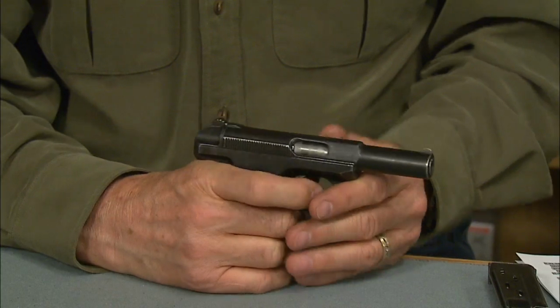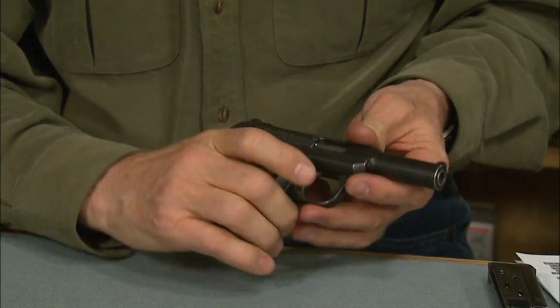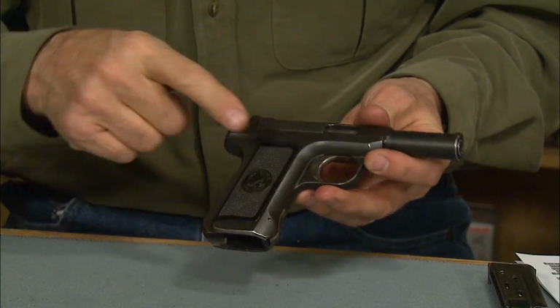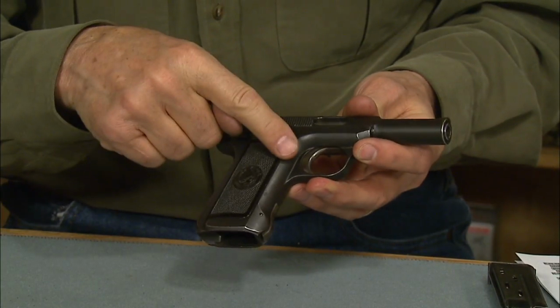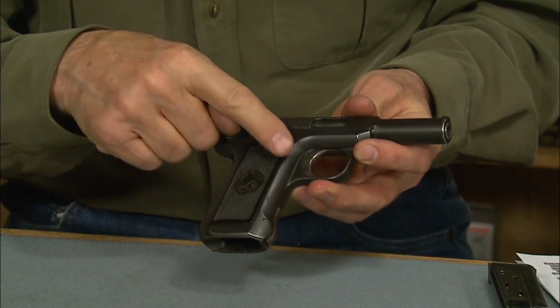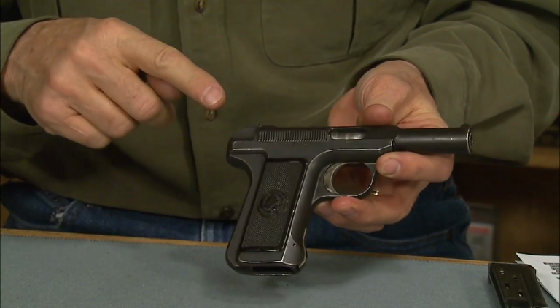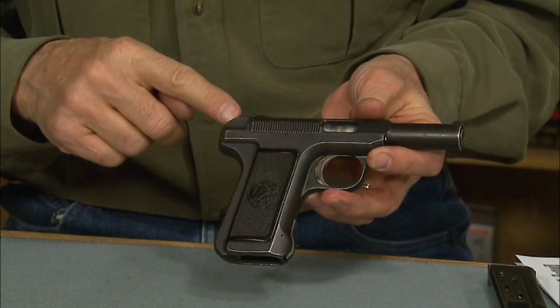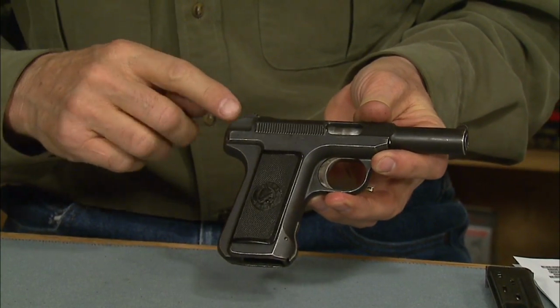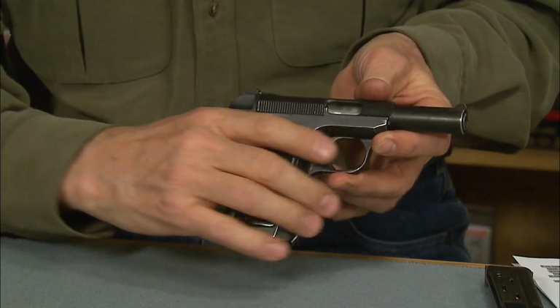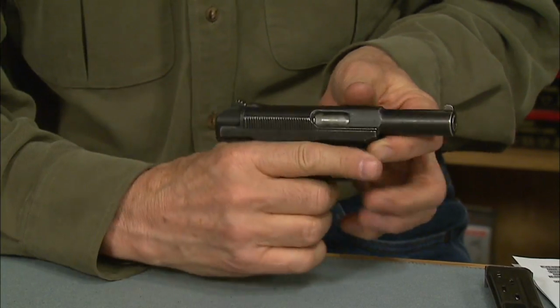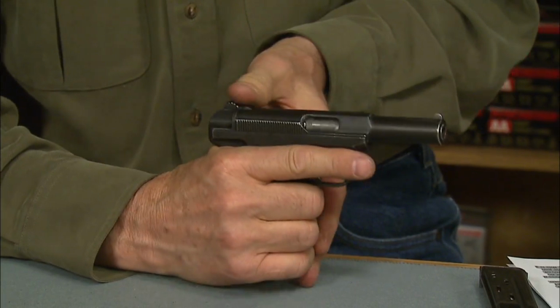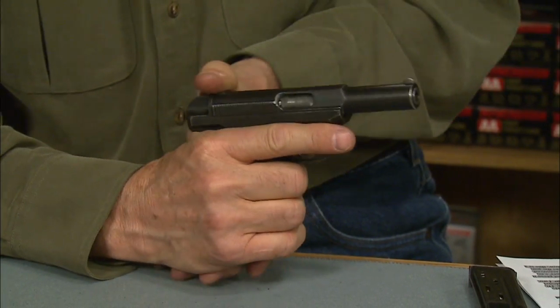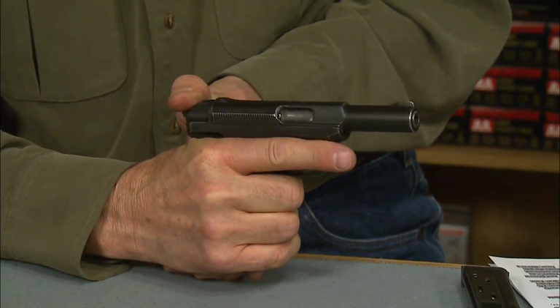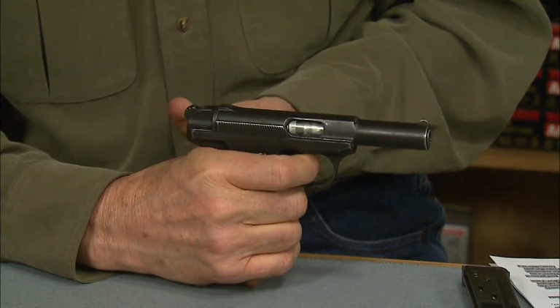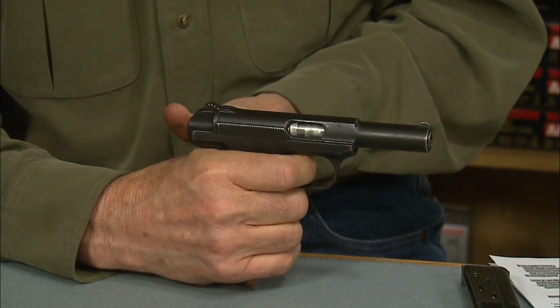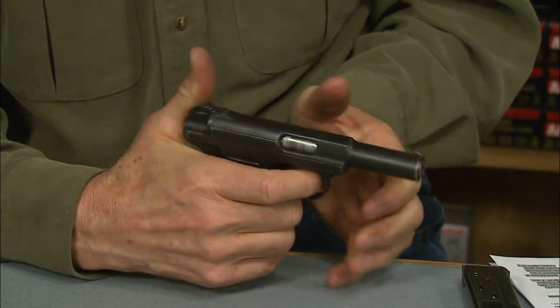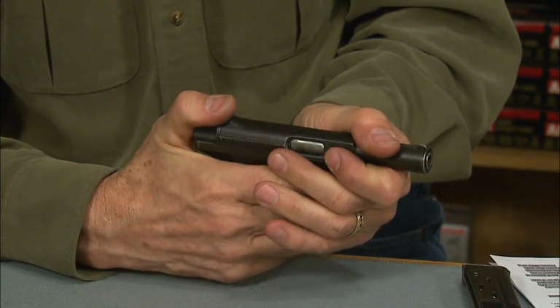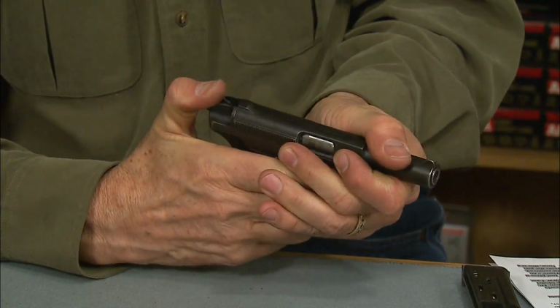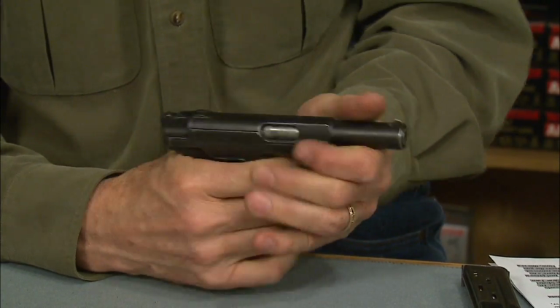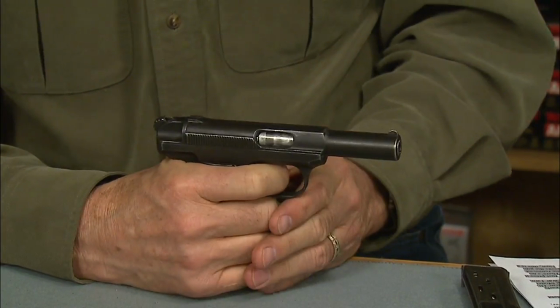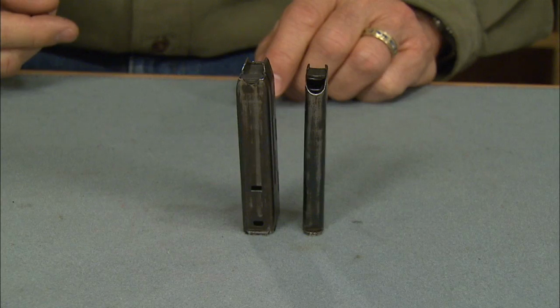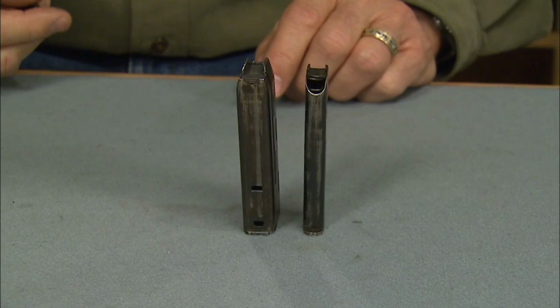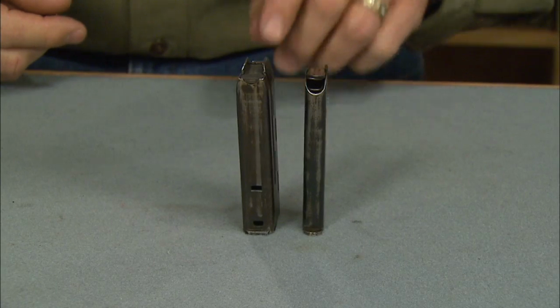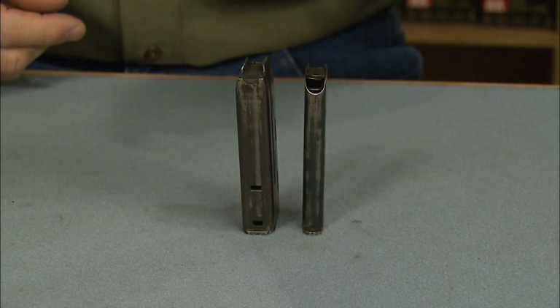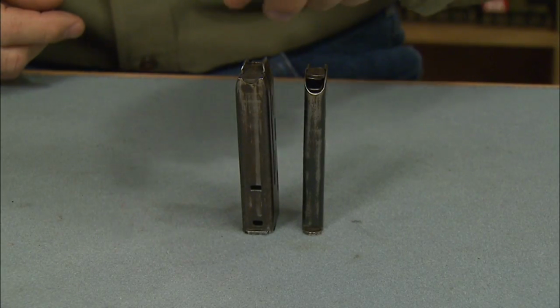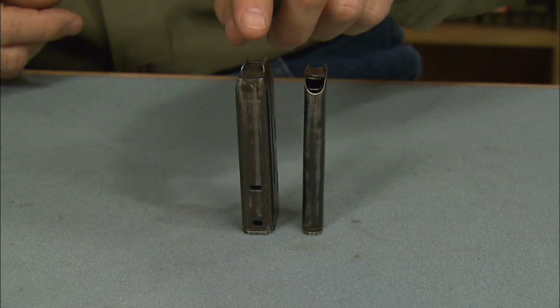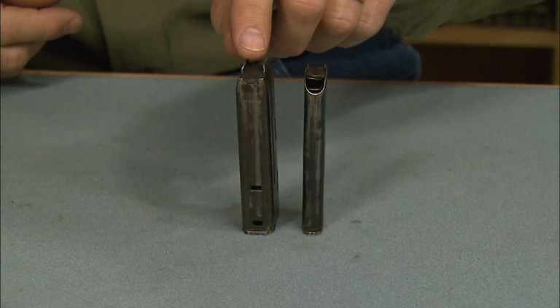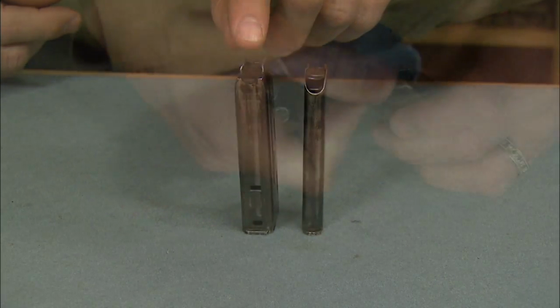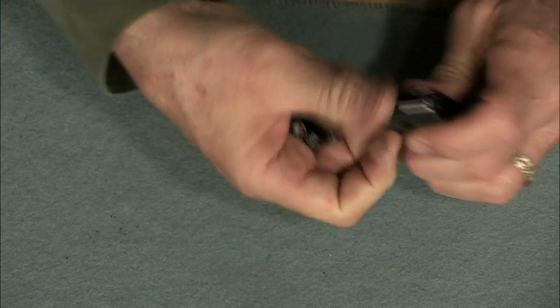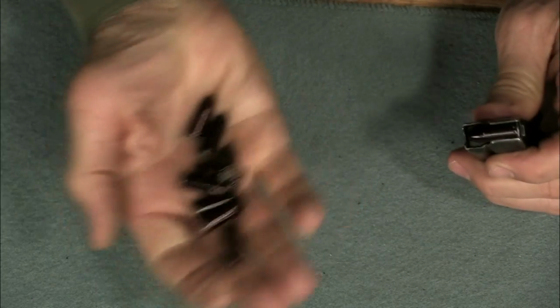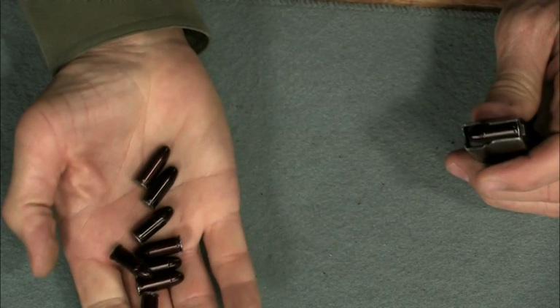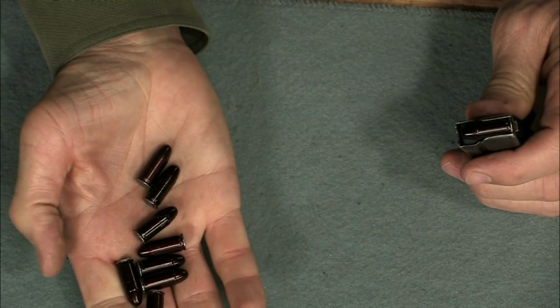This is a single action design with an exposed hammer. The hammer spring is very strong and requires the use of two hands to cock. The unusual double stack magazine holds ten rounds. These are dummy cartridges.